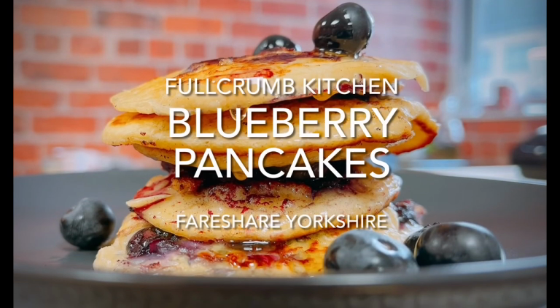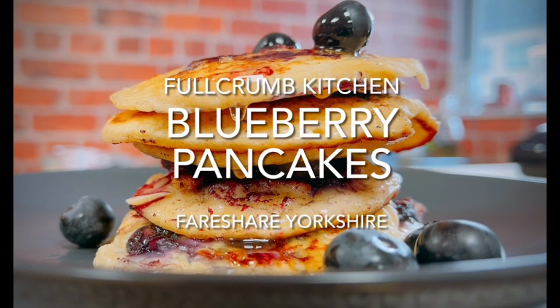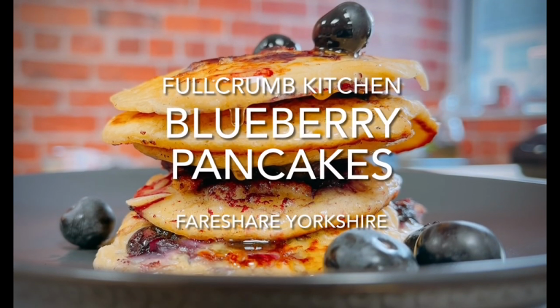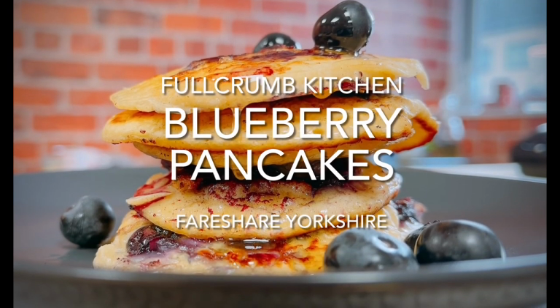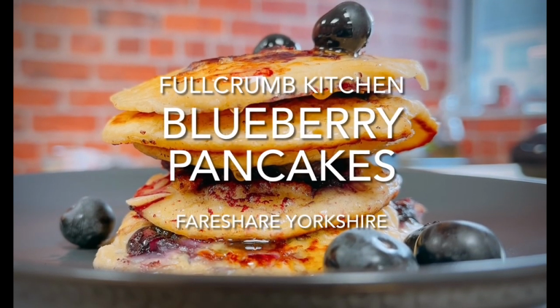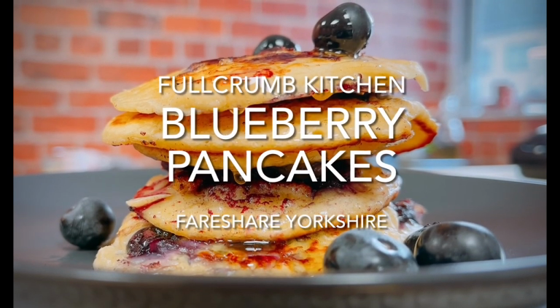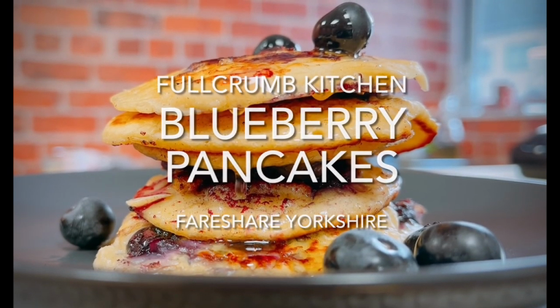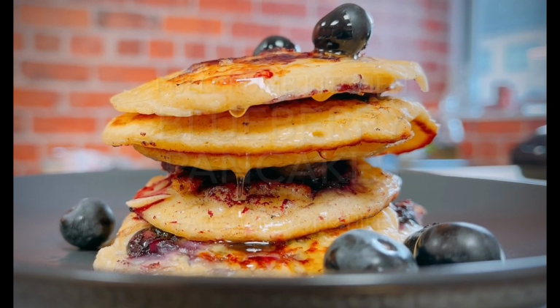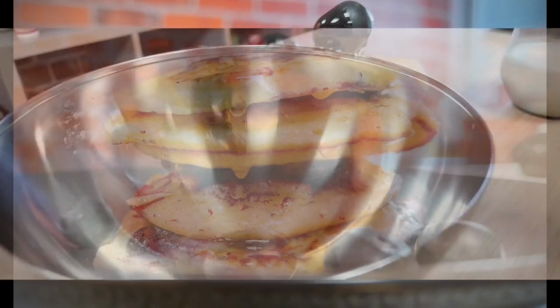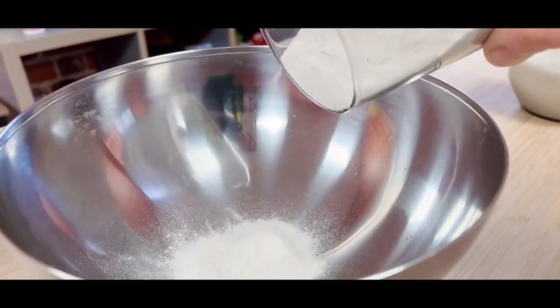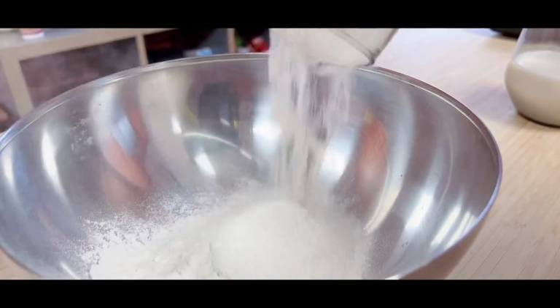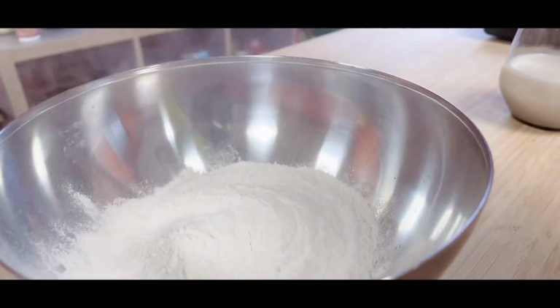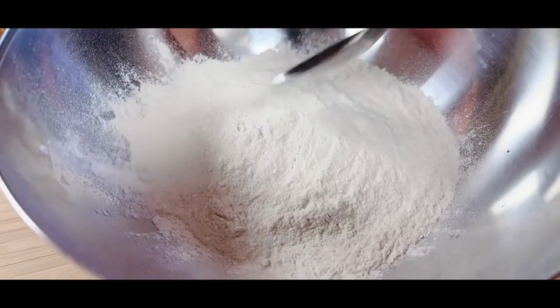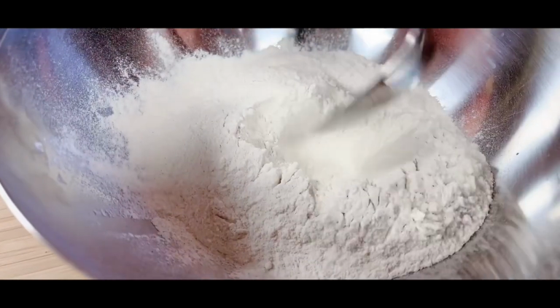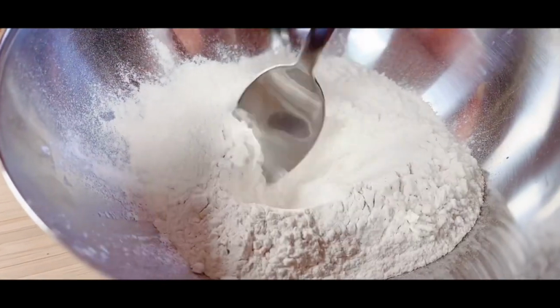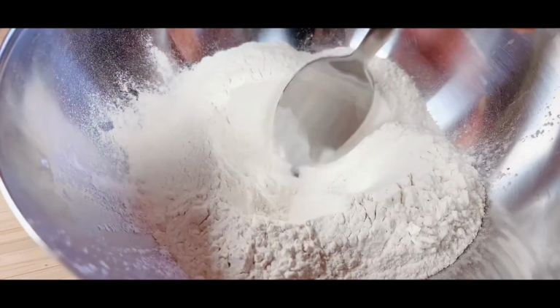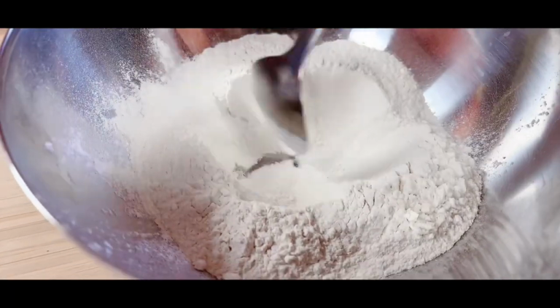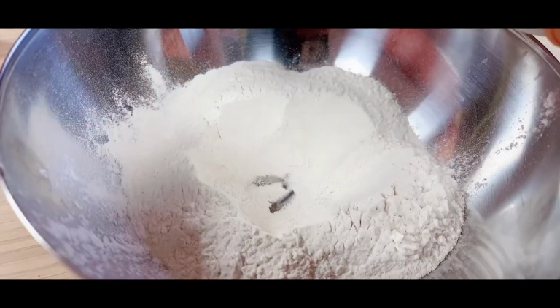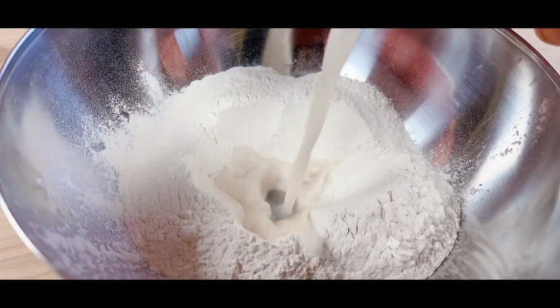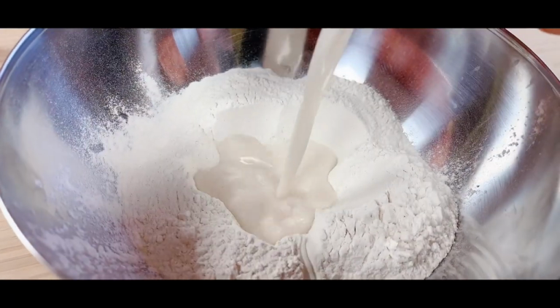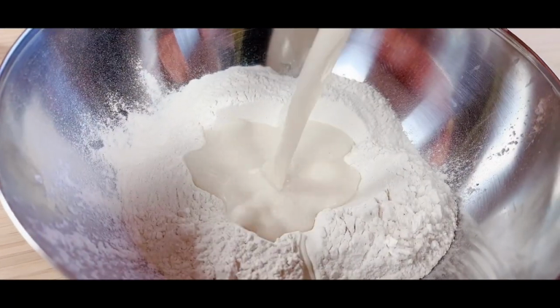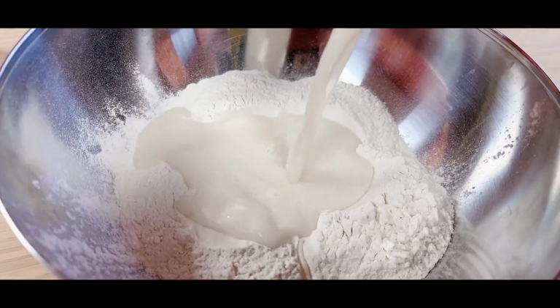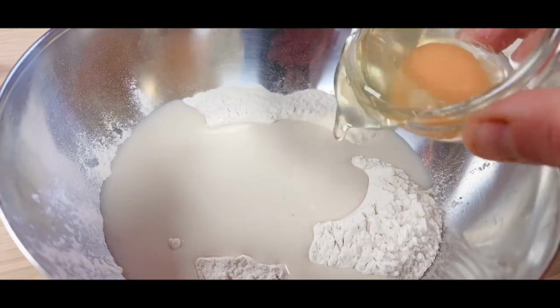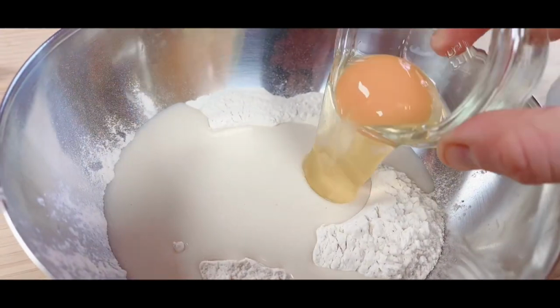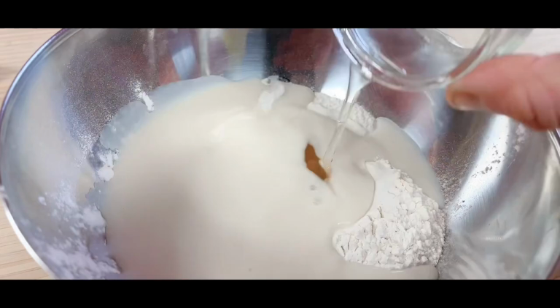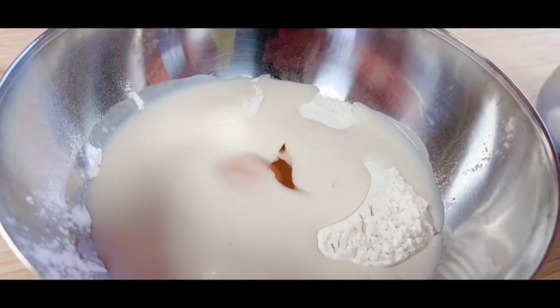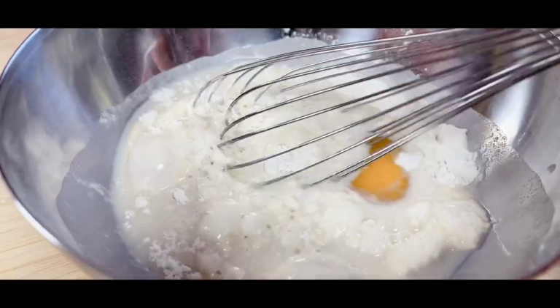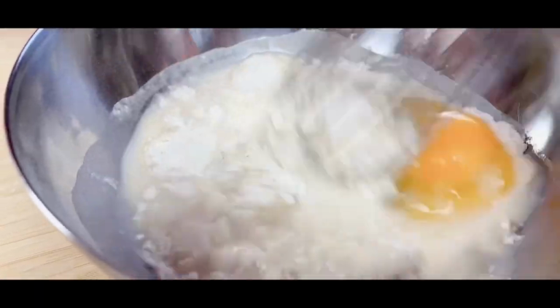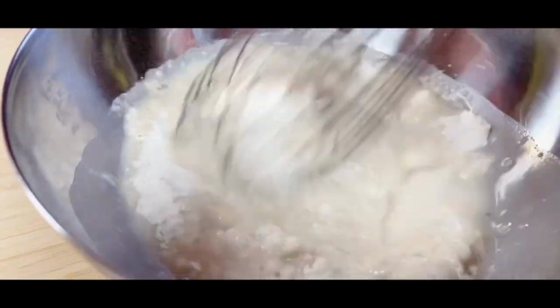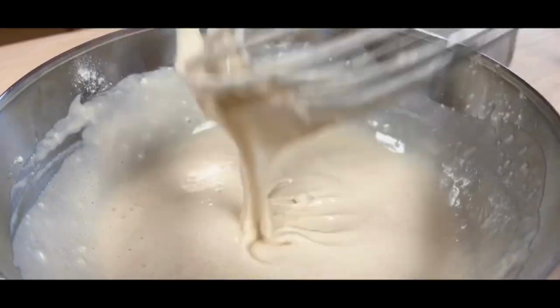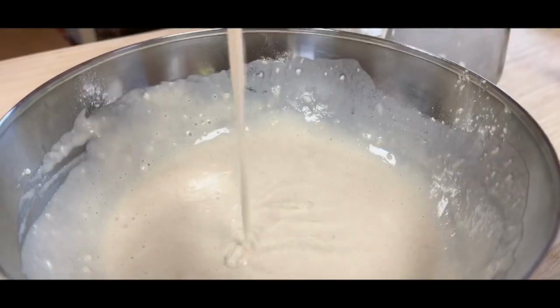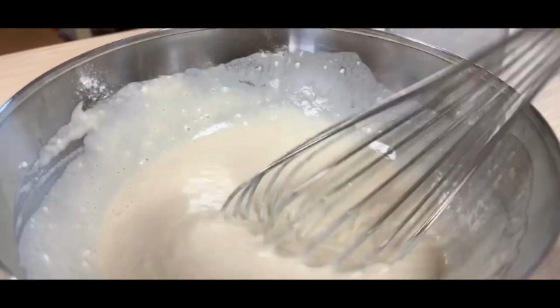Here's a quick and easy blueberry pancake recipe. Add the flour and baking powder to a bowl, make a well, add in the oat milk, followed by an egg and whisk everything to a smooth batter.